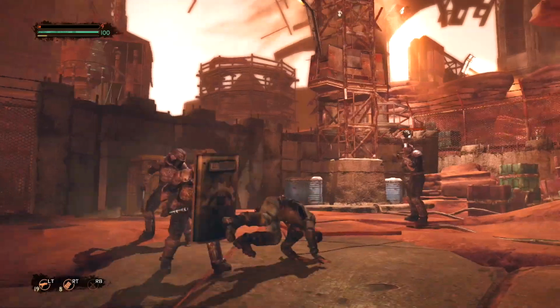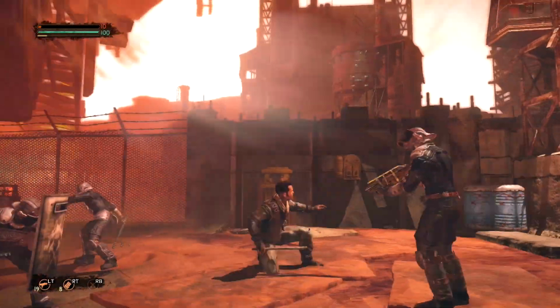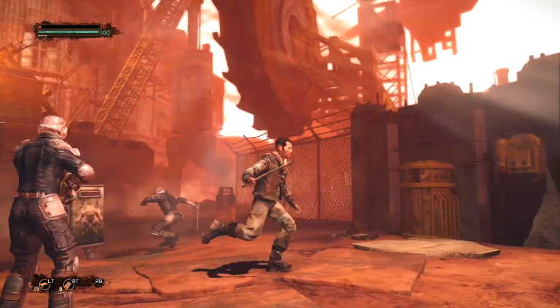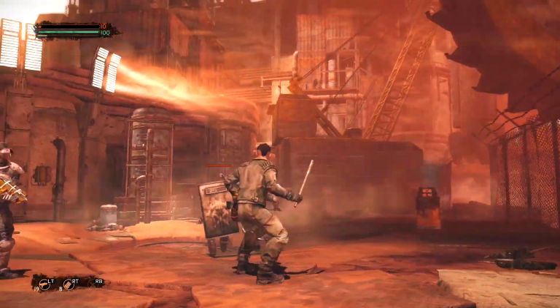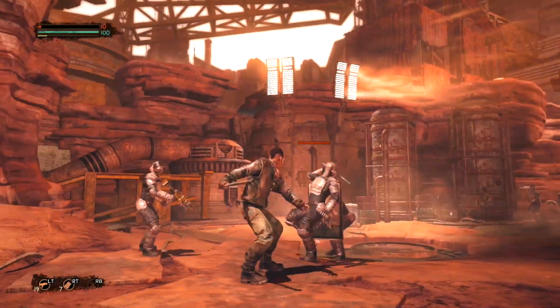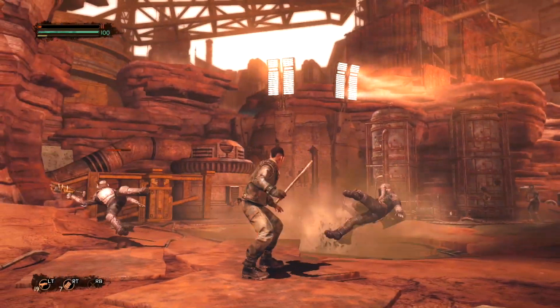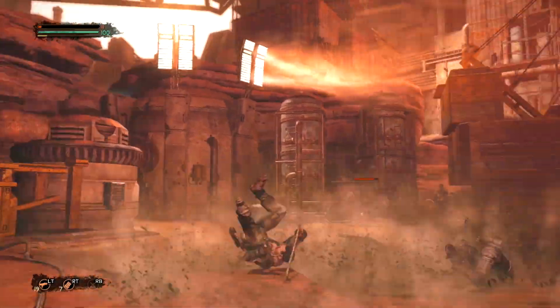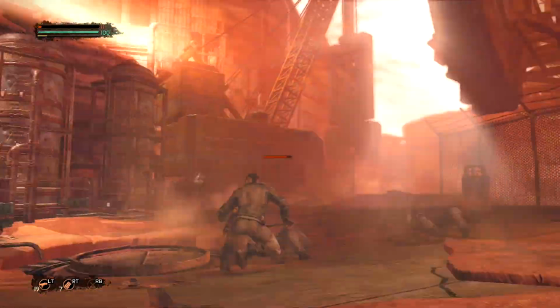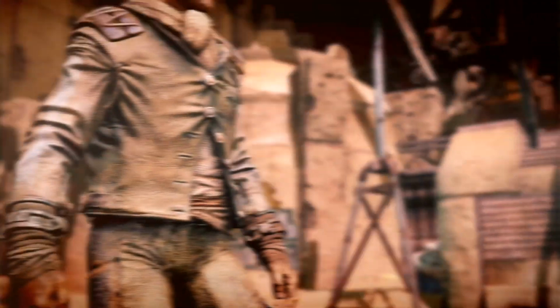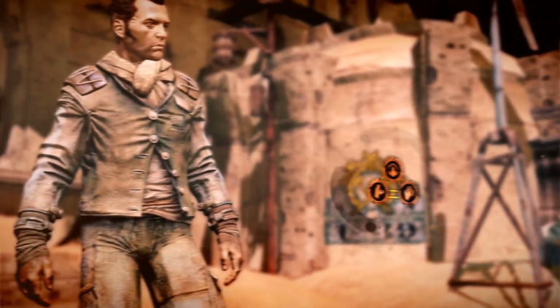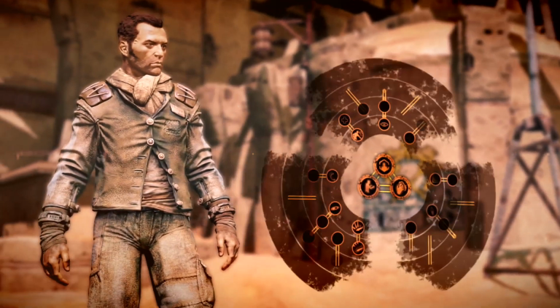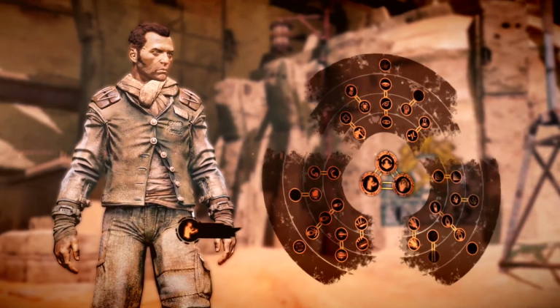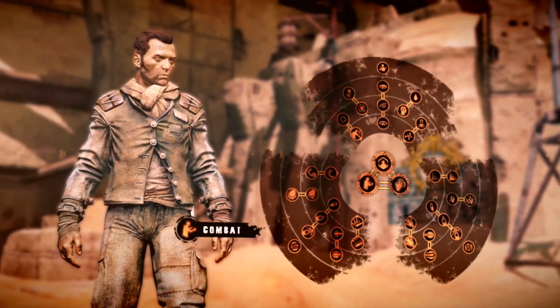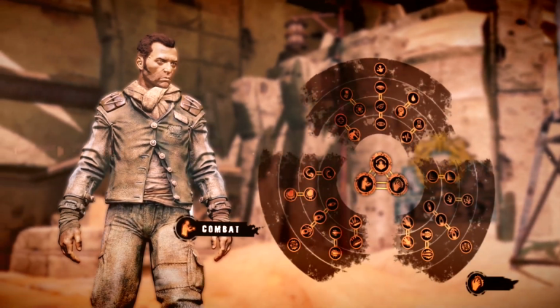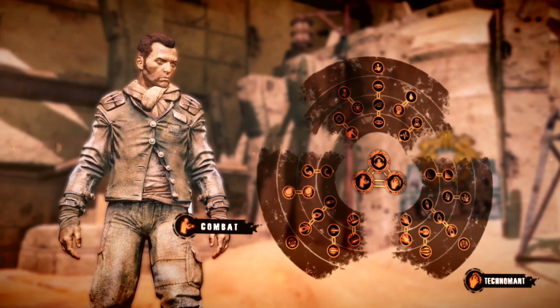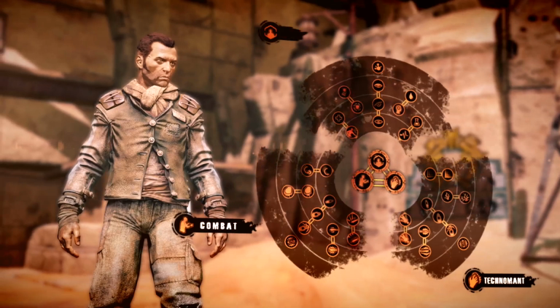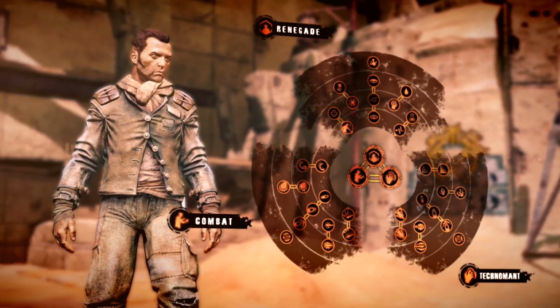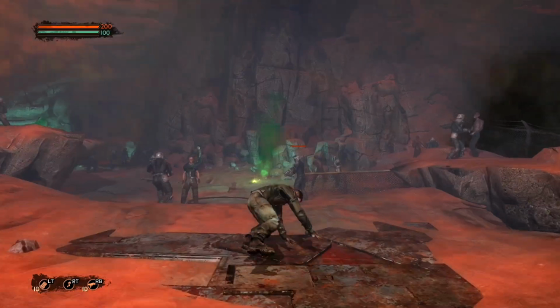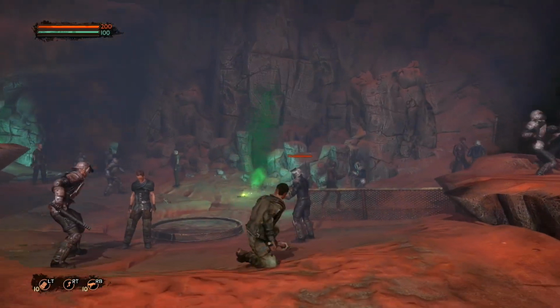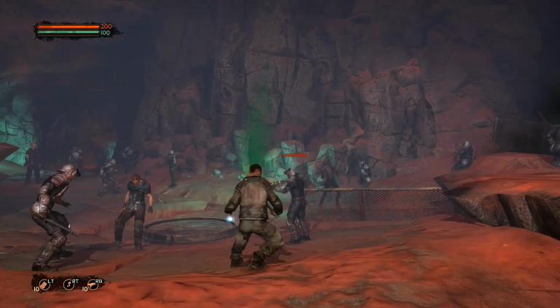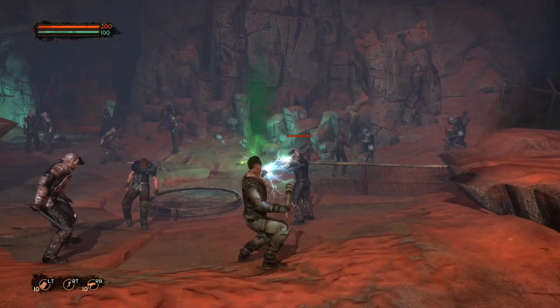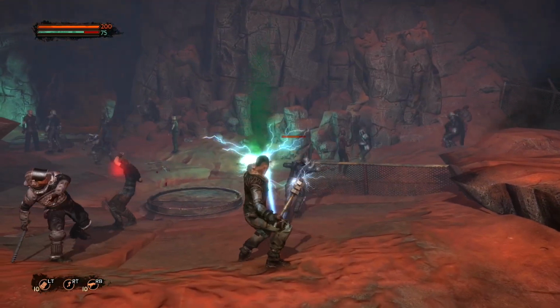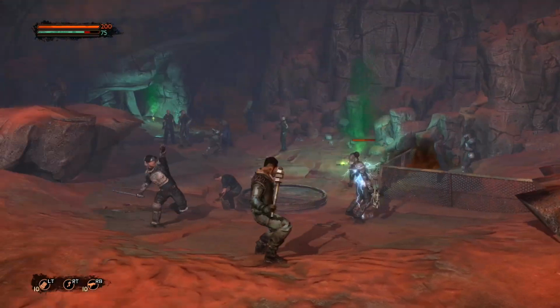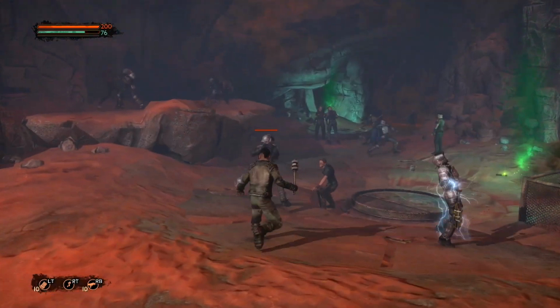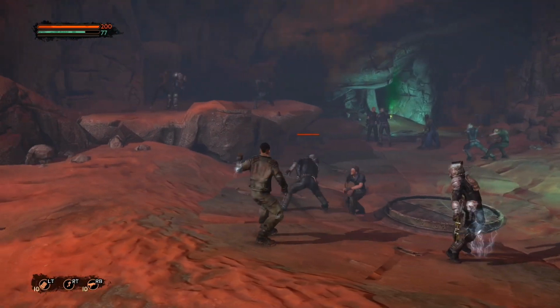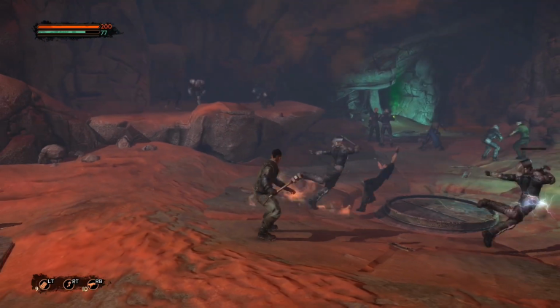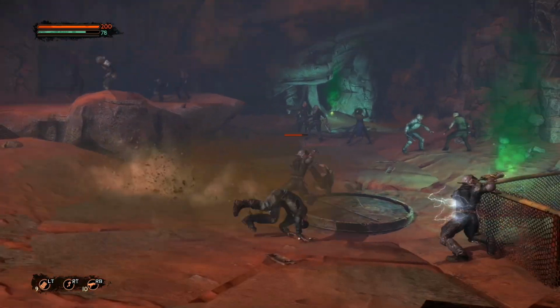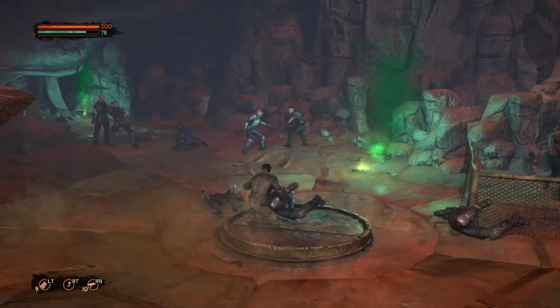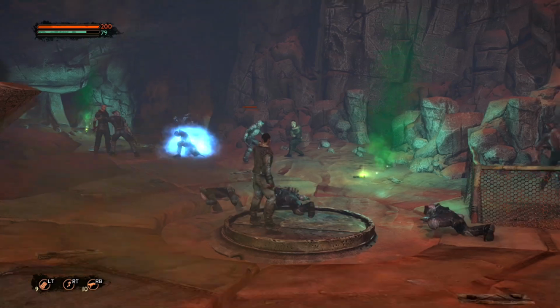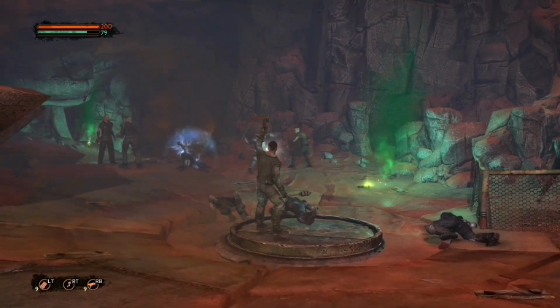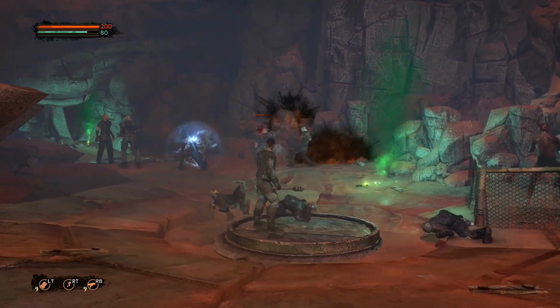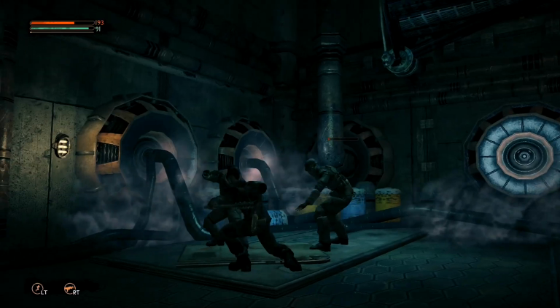Every battle provides experience that you can spend on three skill trees: Fighter, Technomancer, or Renegade. Choose your school based on the skills you wish to unlock and based on your favorite combat style.